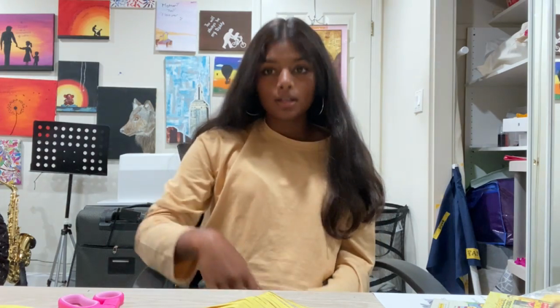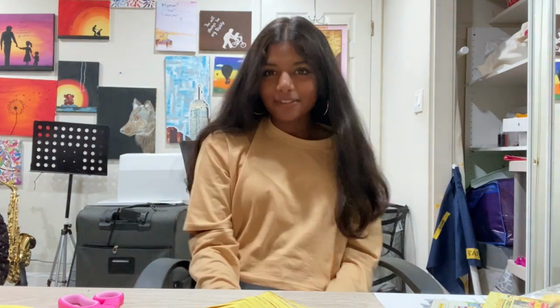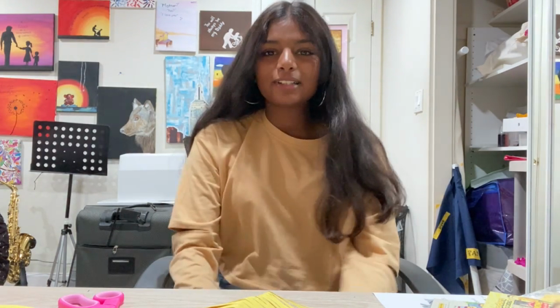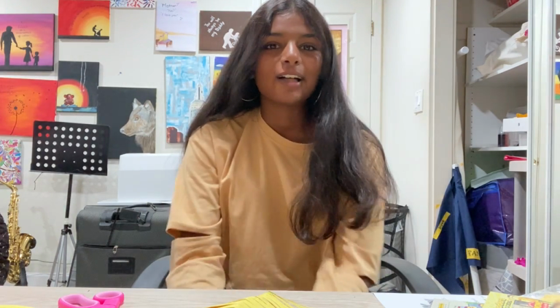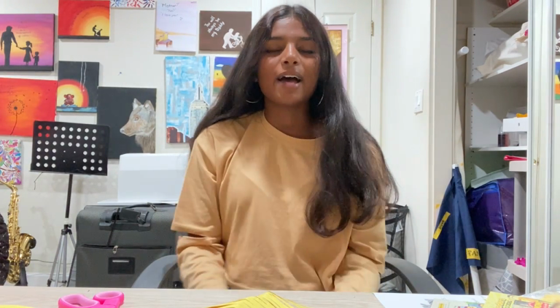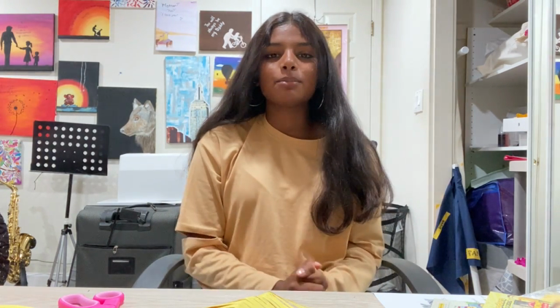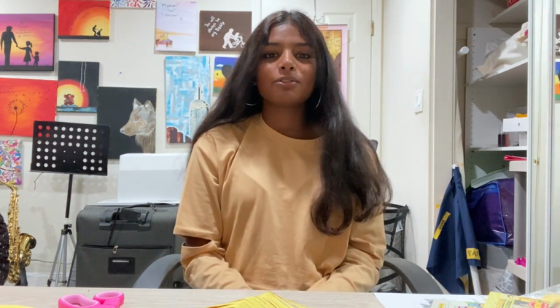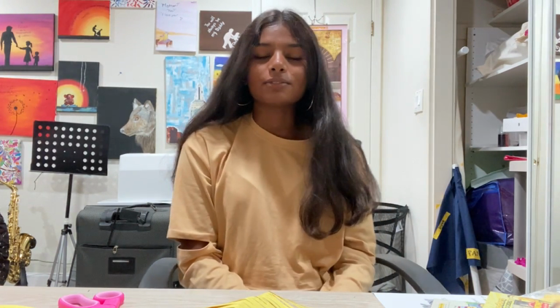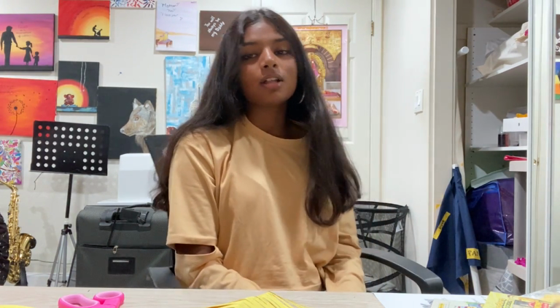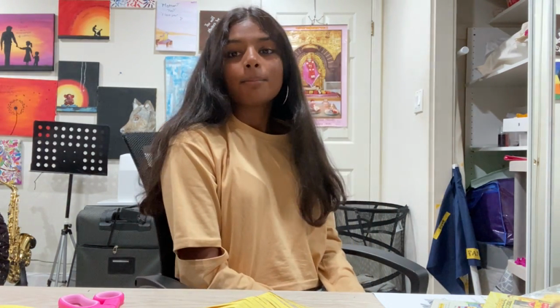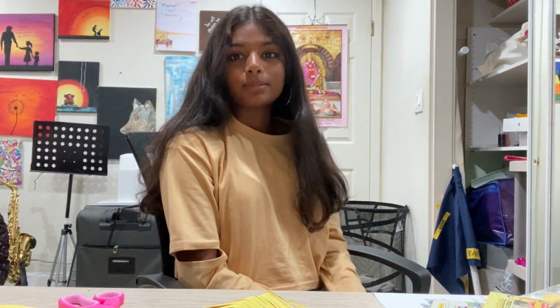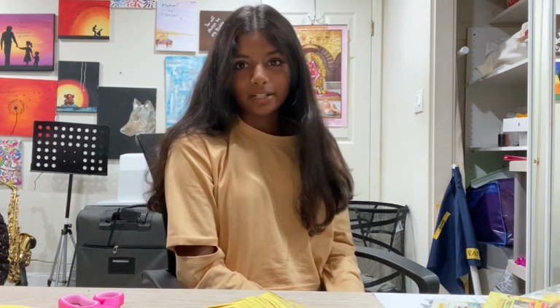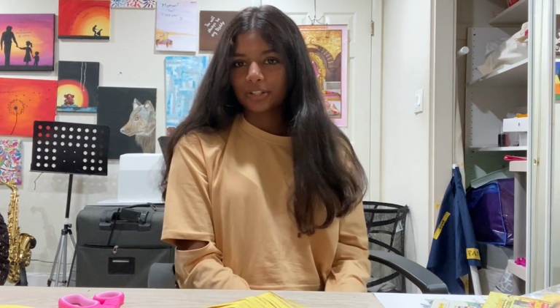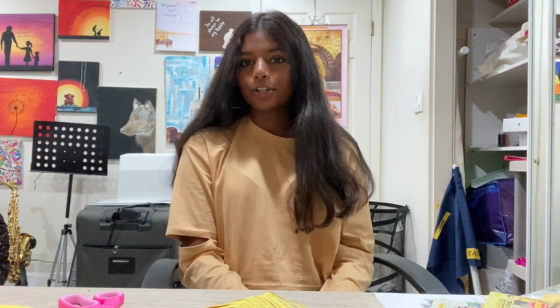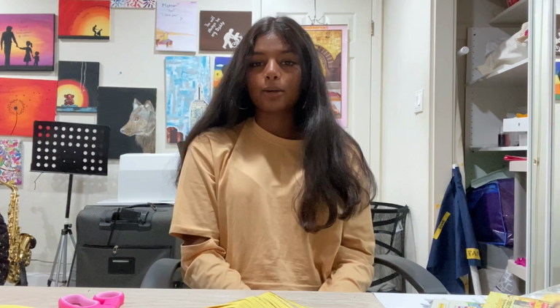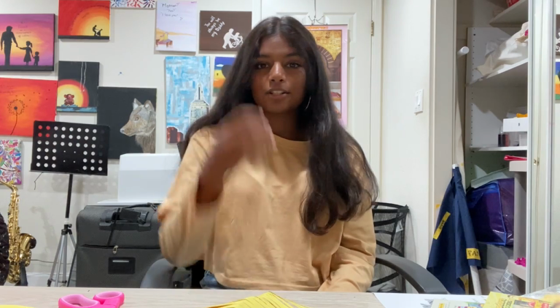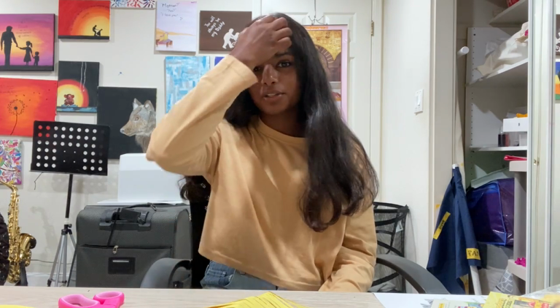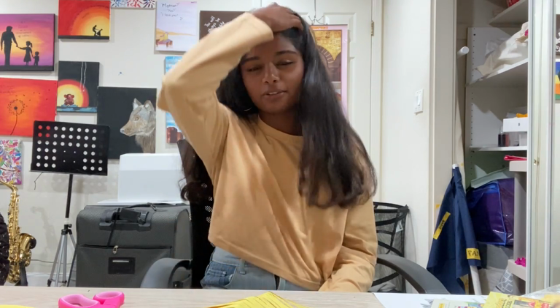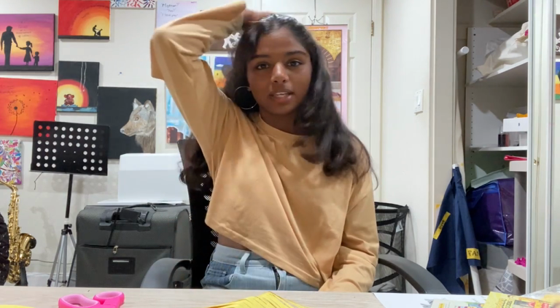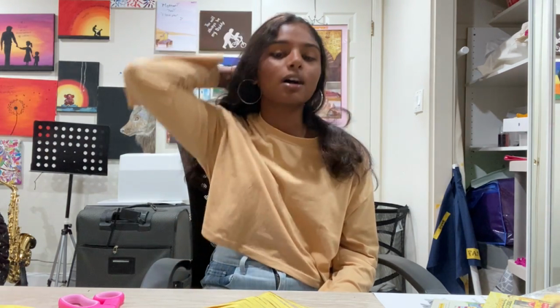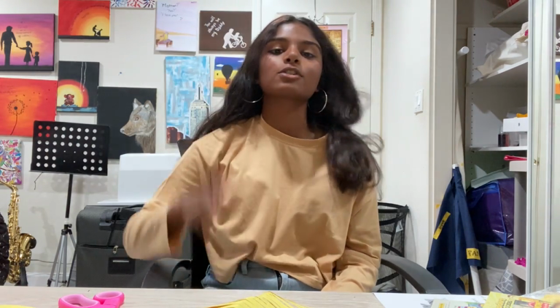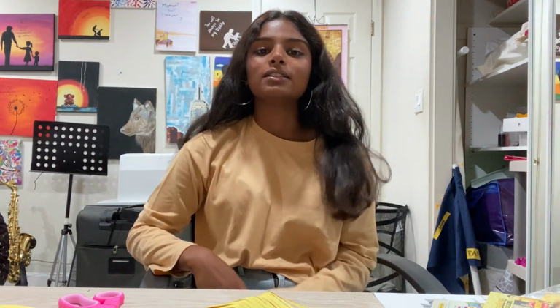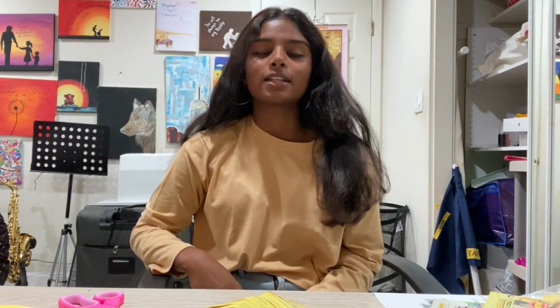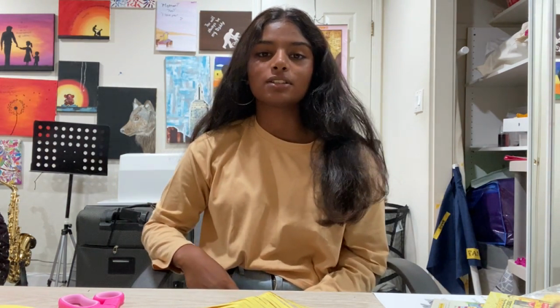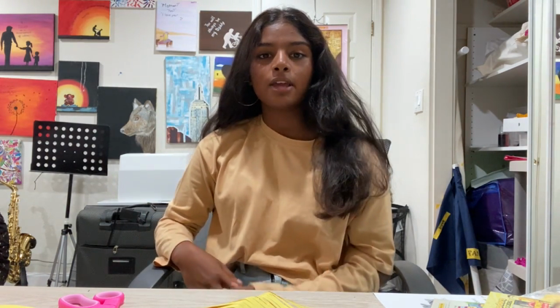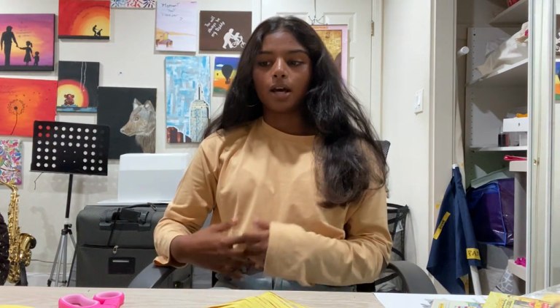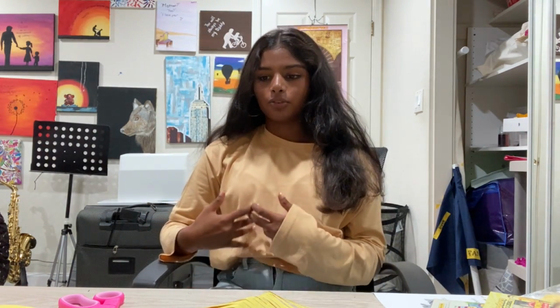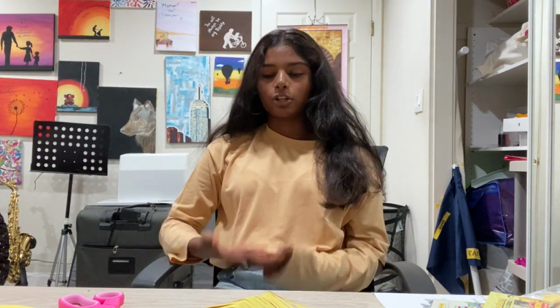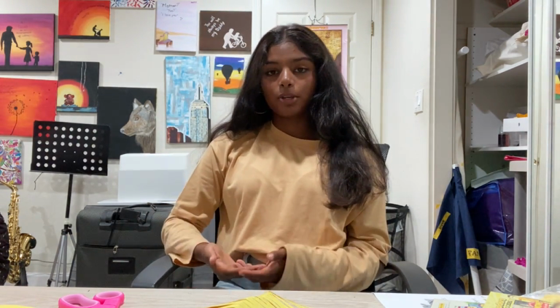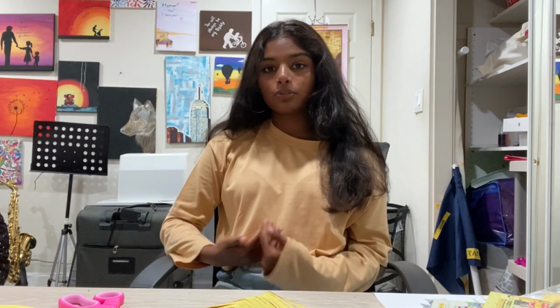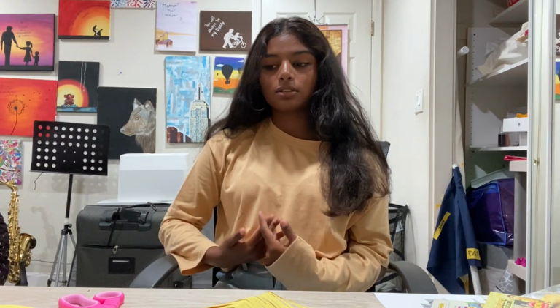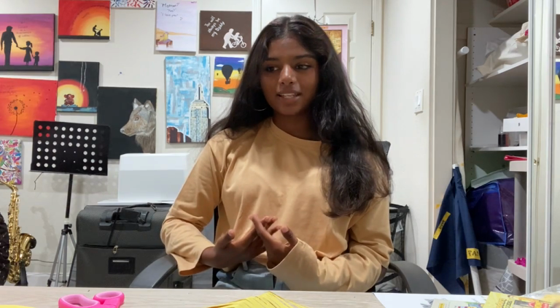Hi everyone! Happy Moon Festival! My name is Anaoshika Kaliru and I will be teaching you how to make Chinese lanterns out of construction paper today.